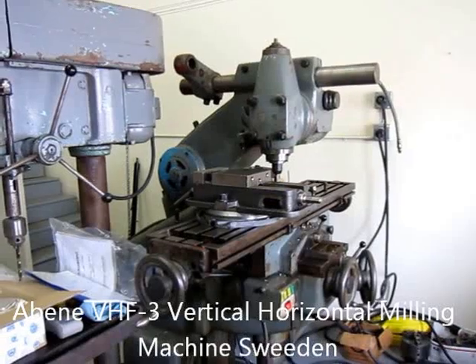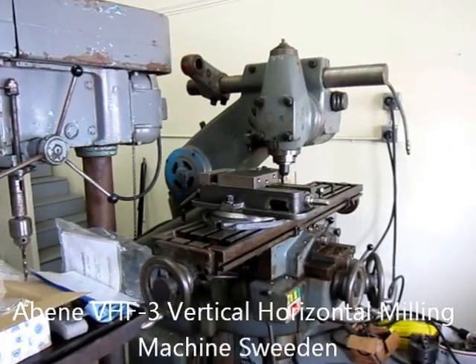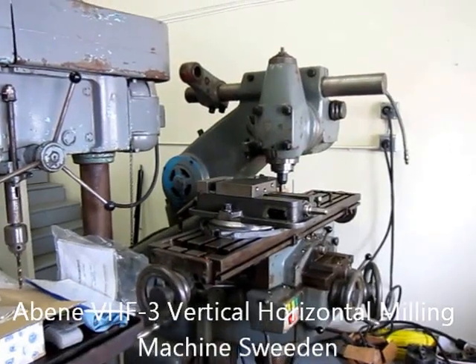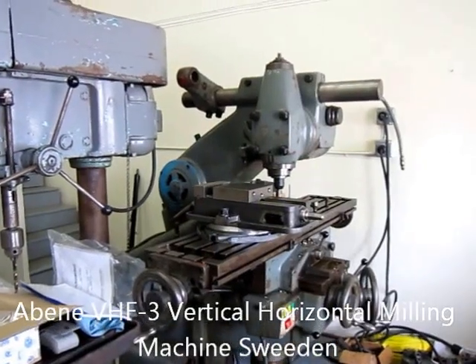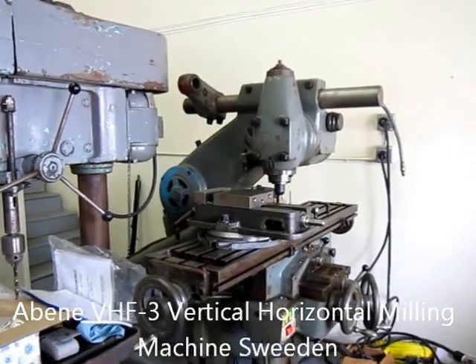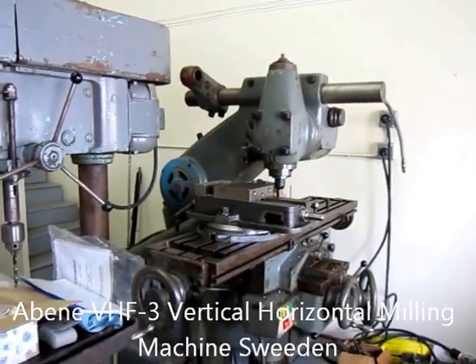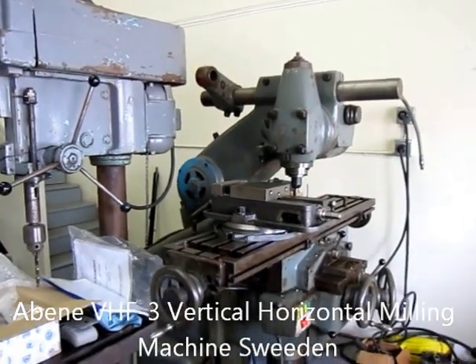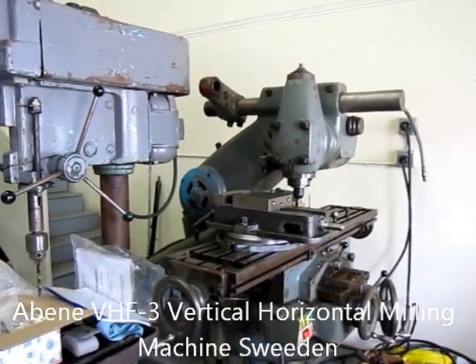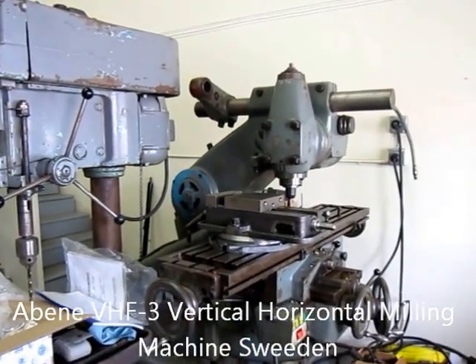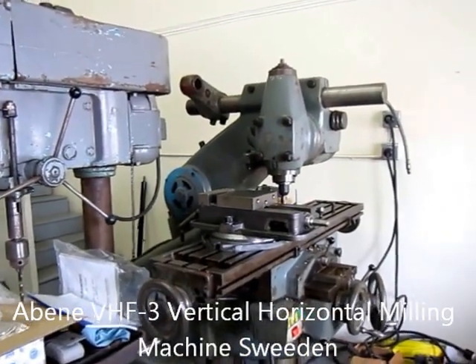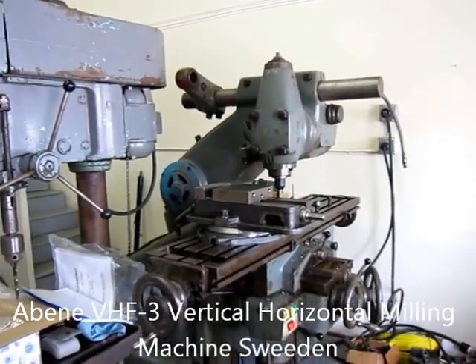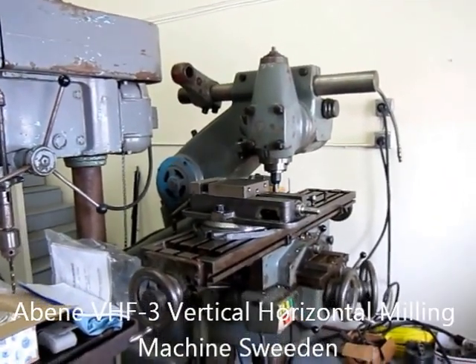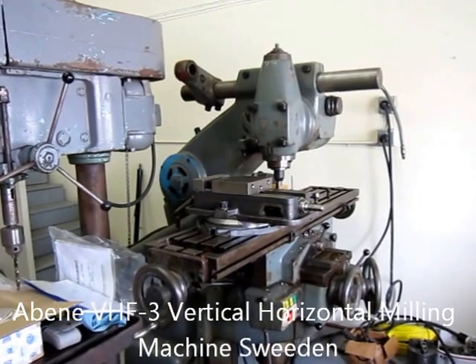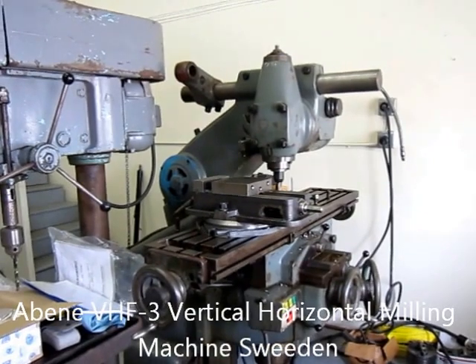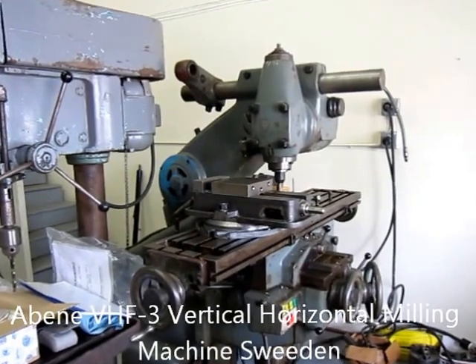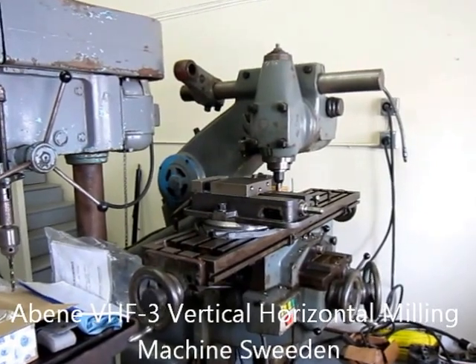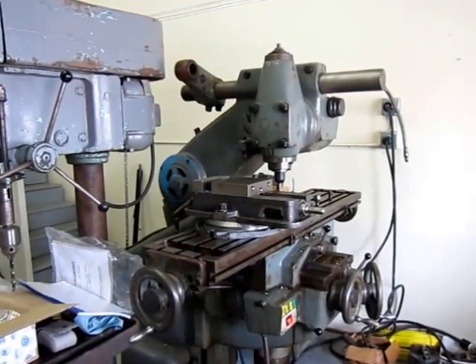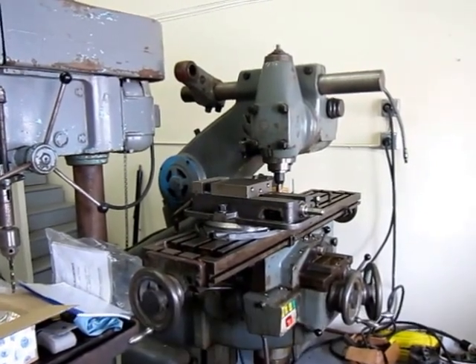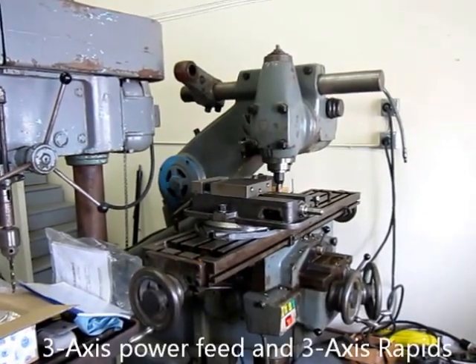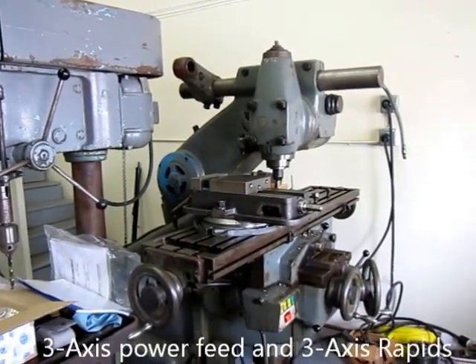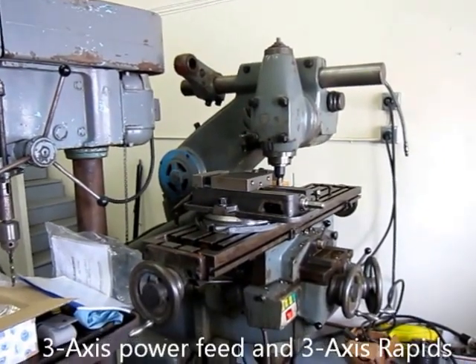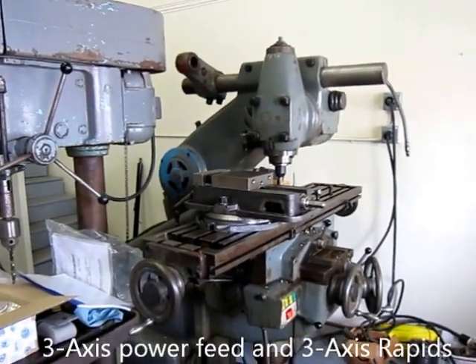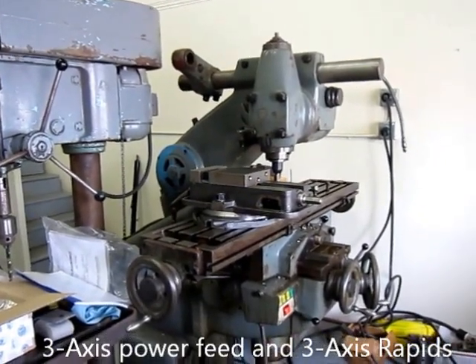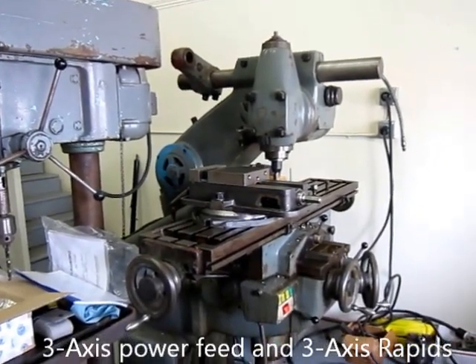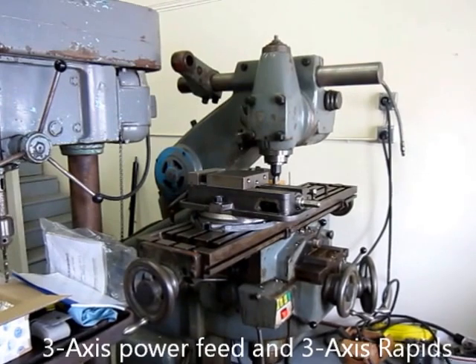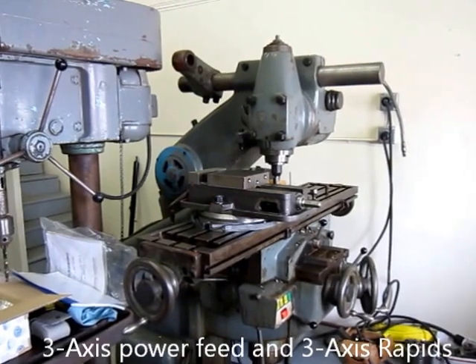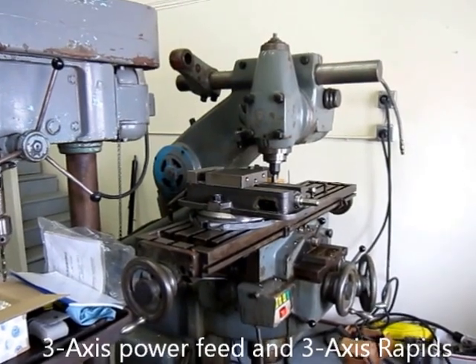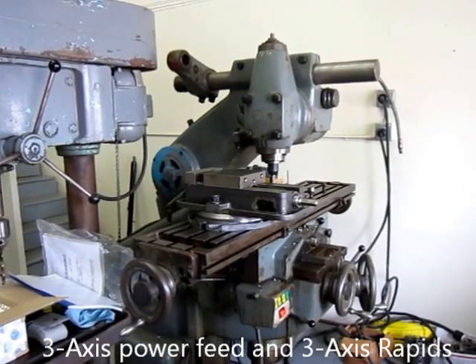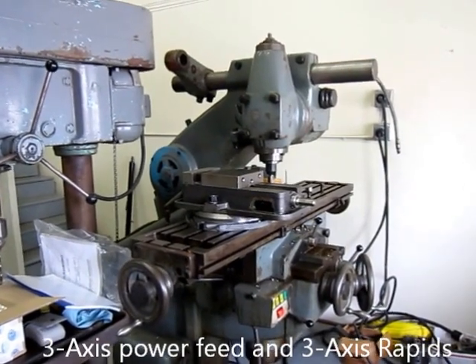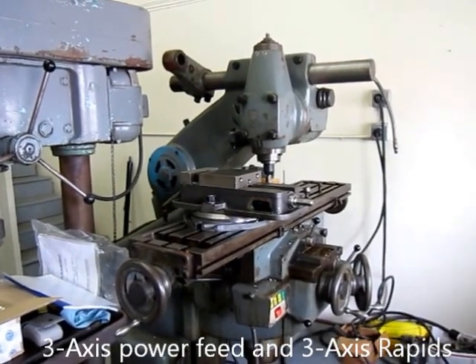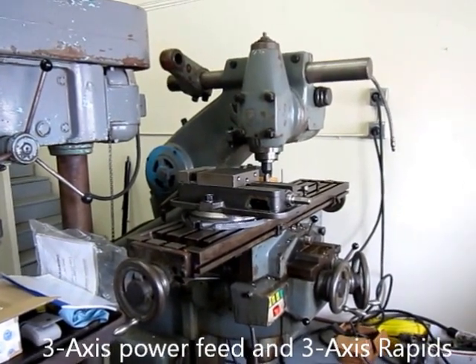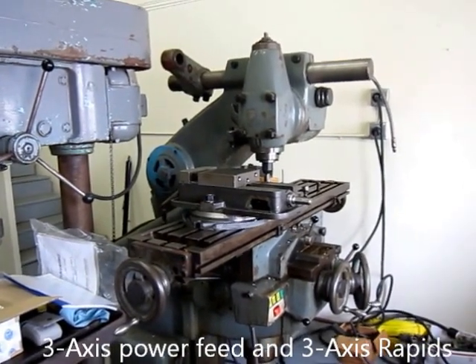This is my Avene VFH3. The 3 means it has longitudinal, vertical, and horizontal traverse — and they're all powered. It also has rapids on all three axes.